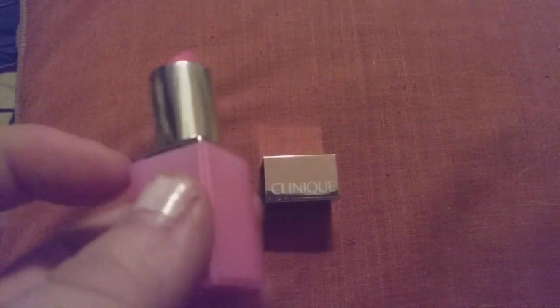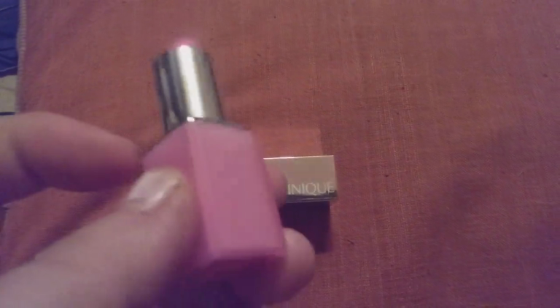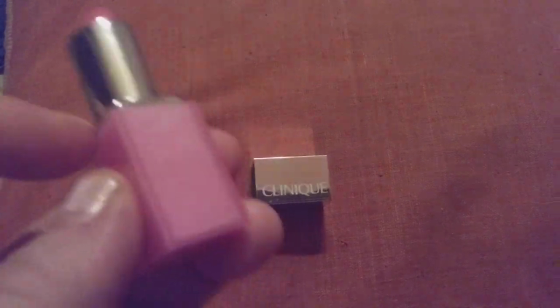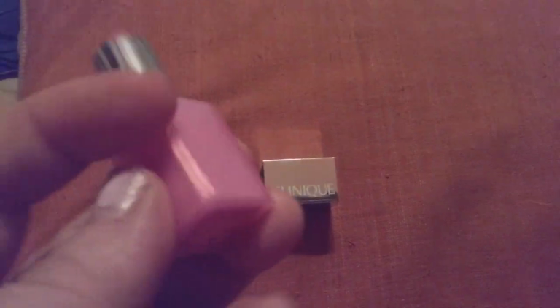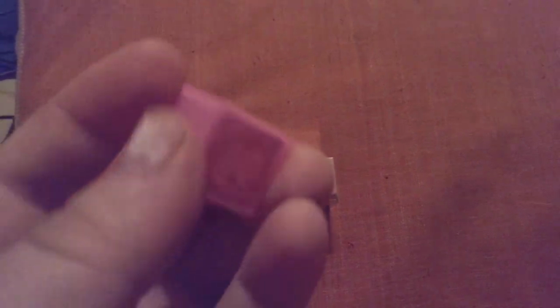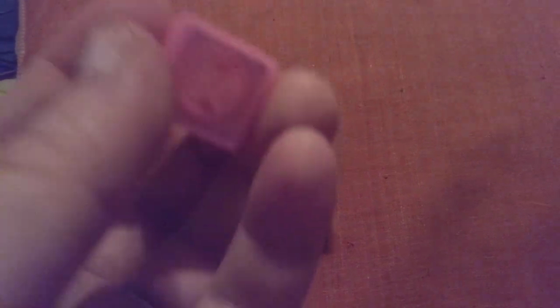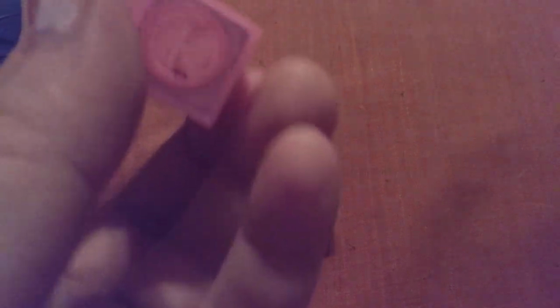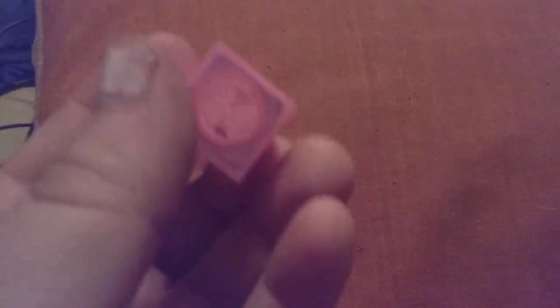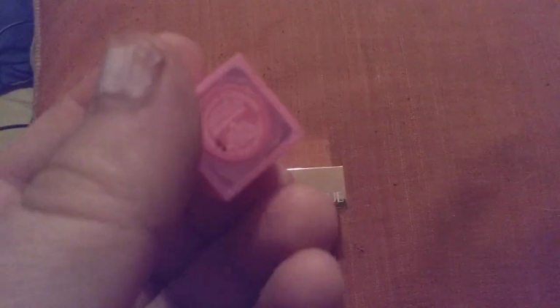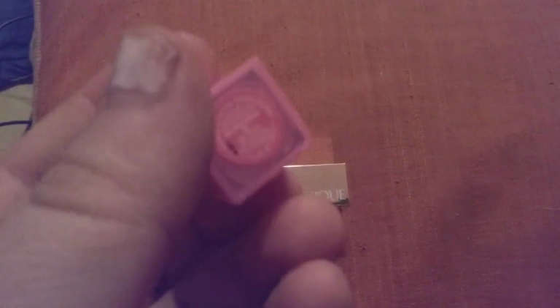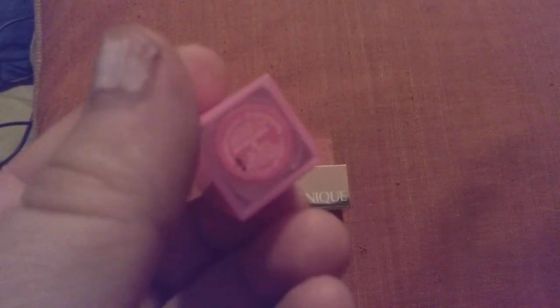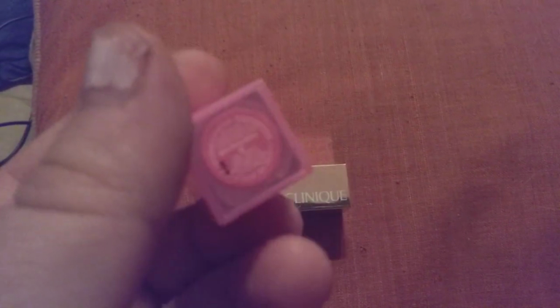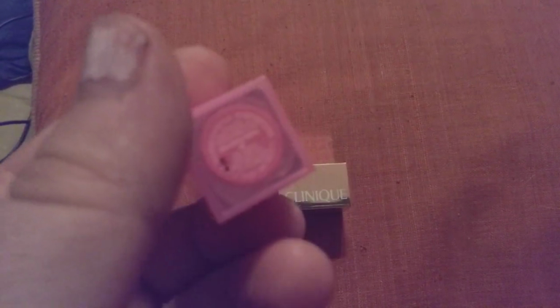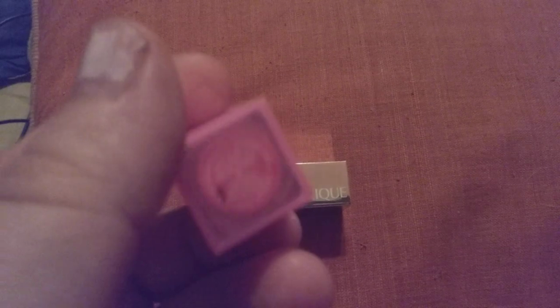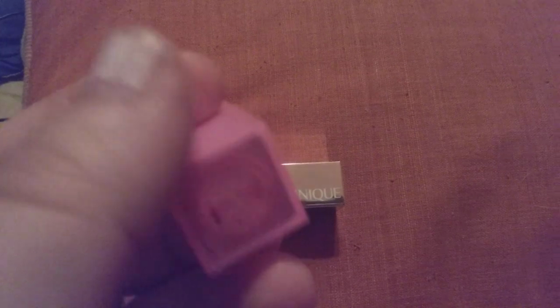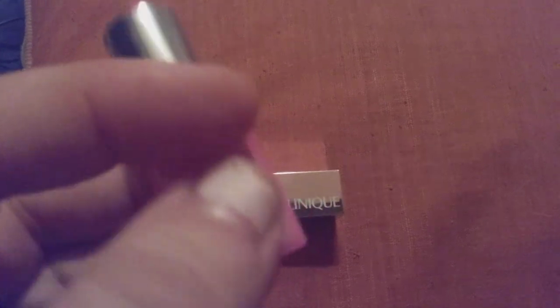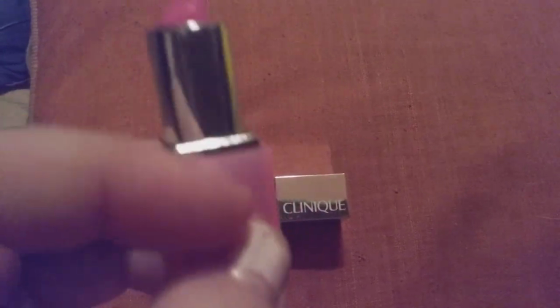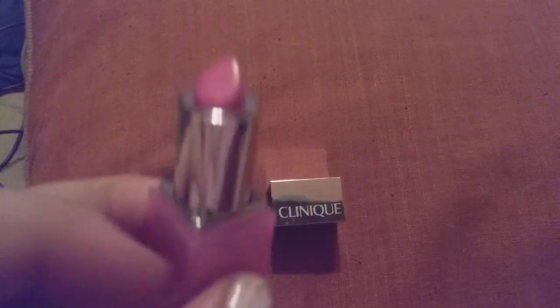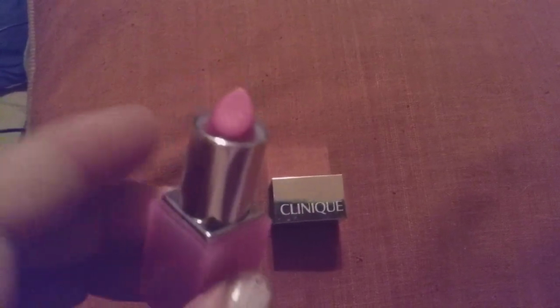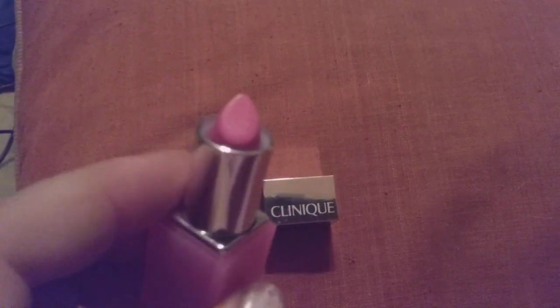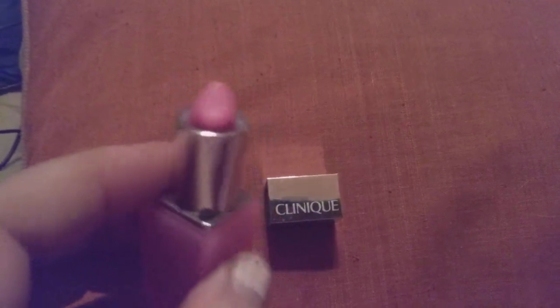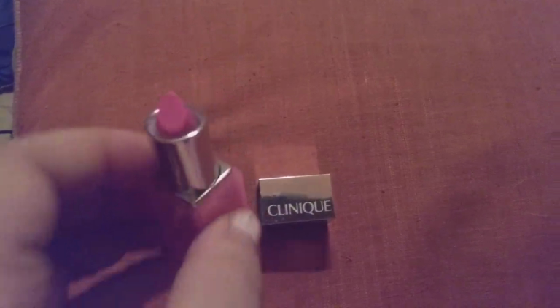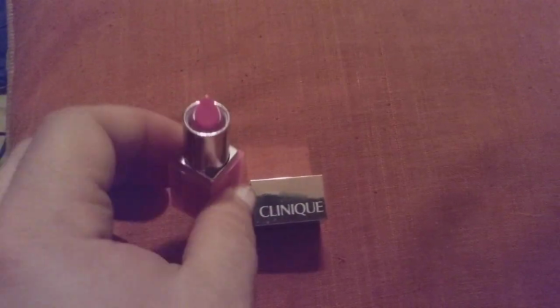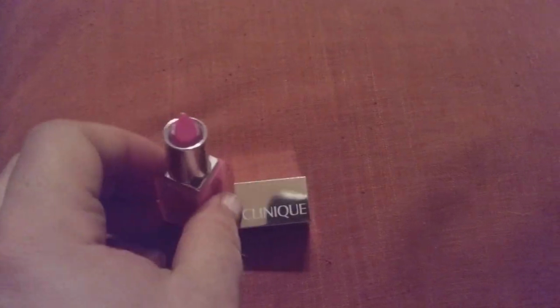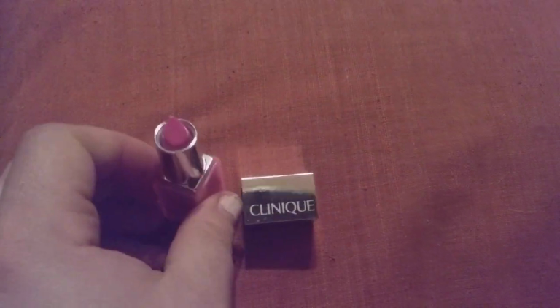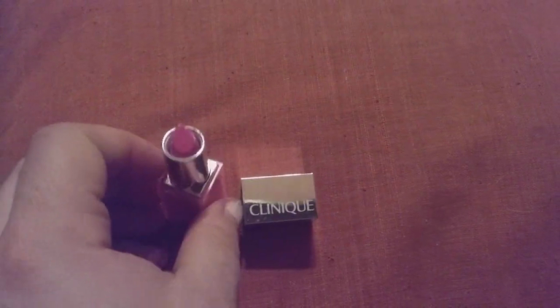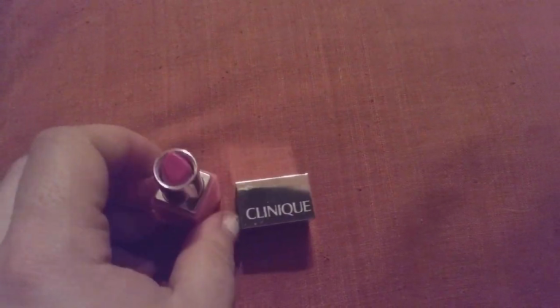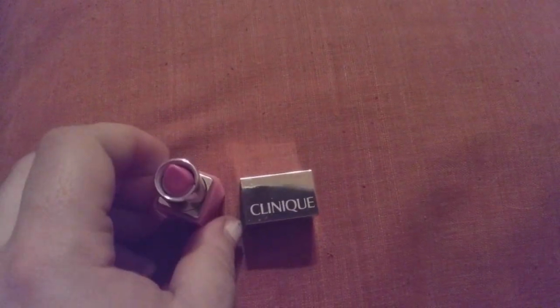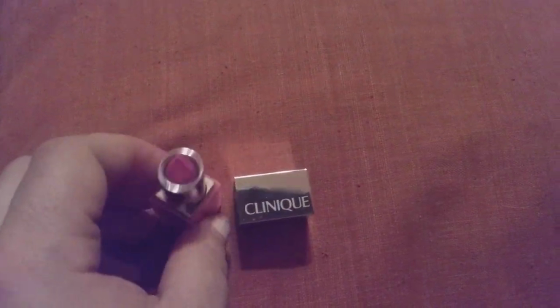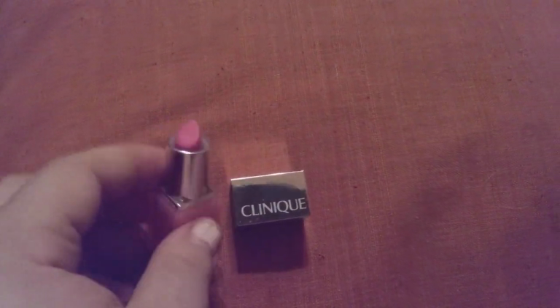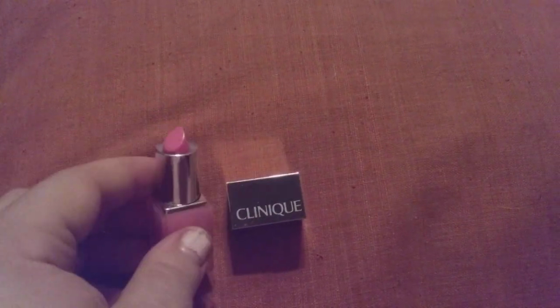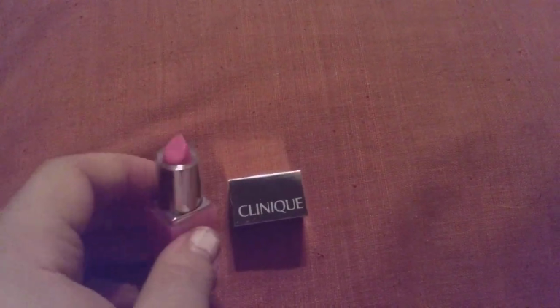Sells for $14.99 and this color is bubble gum, and it's number 6. It's a lipstick plus a primer inside — it's really cool.